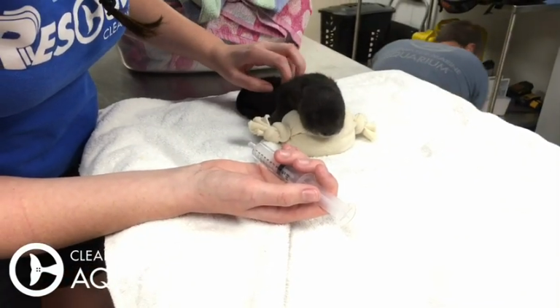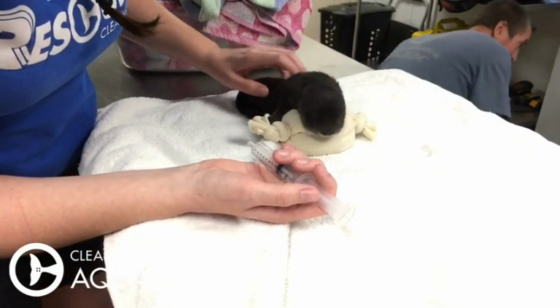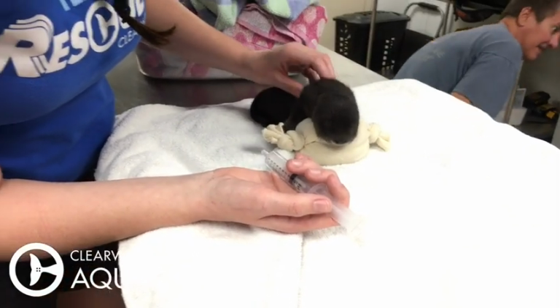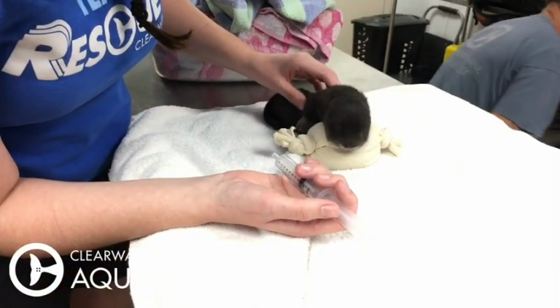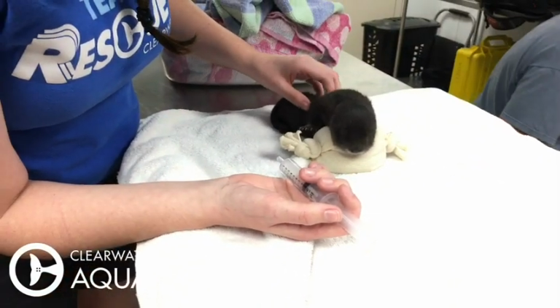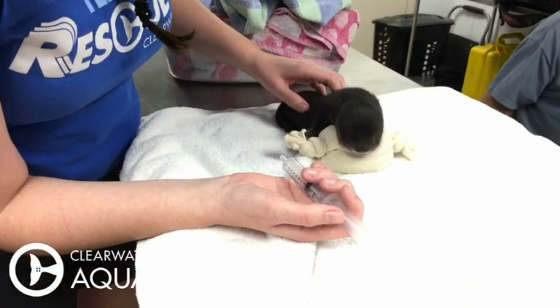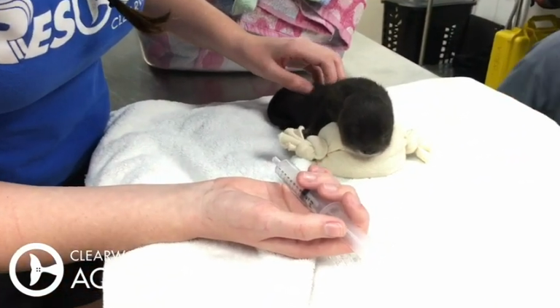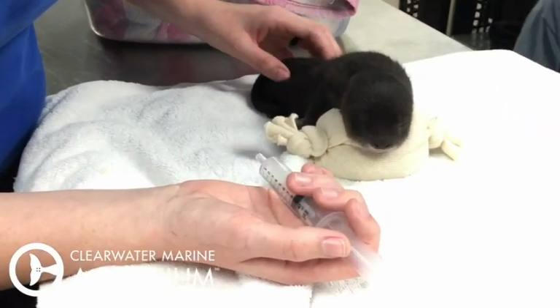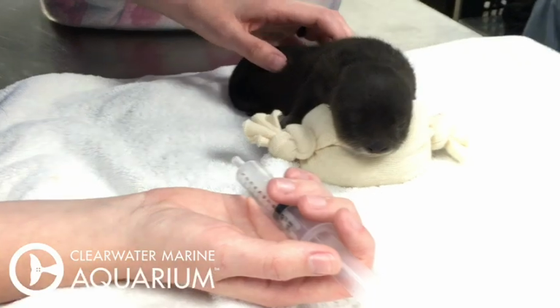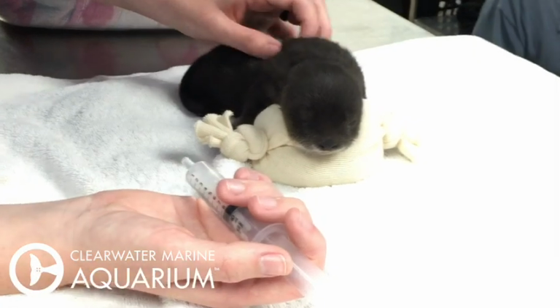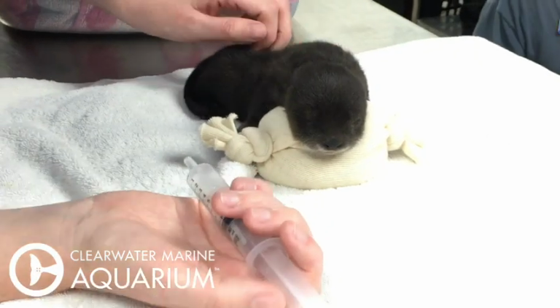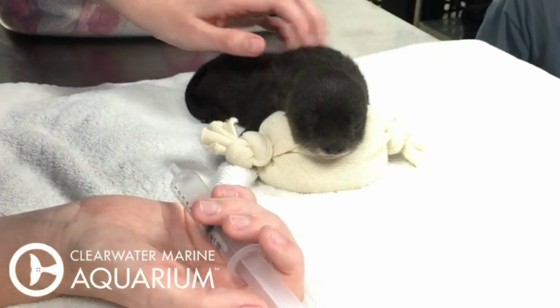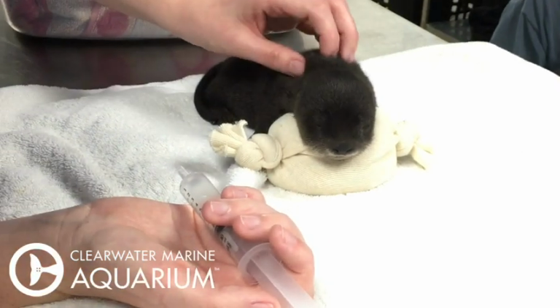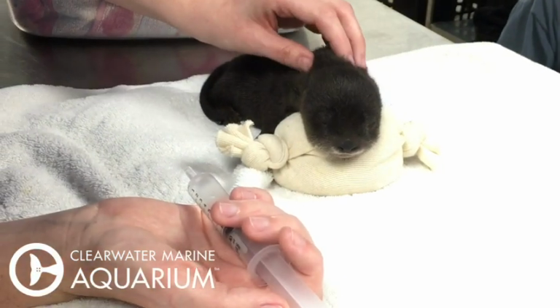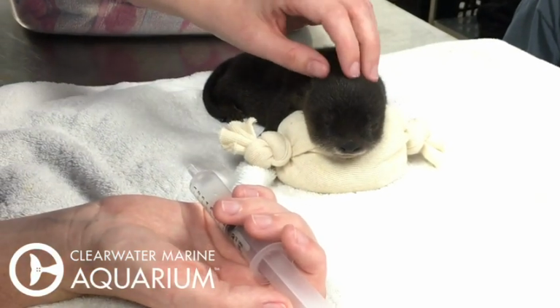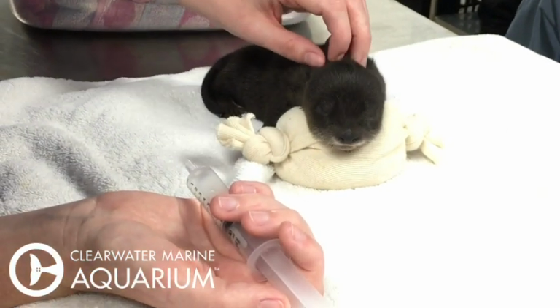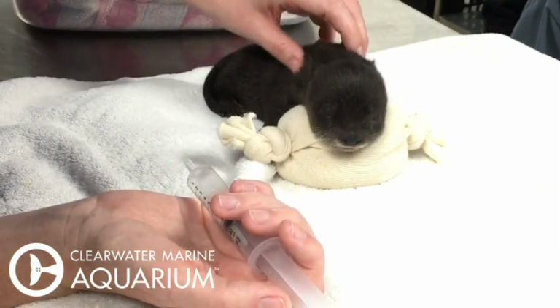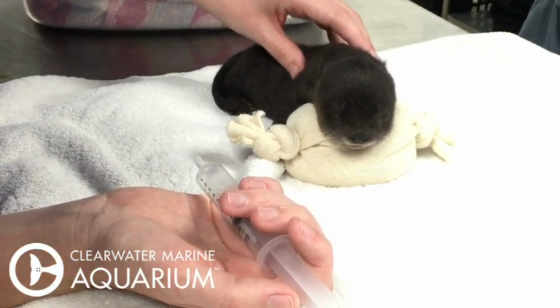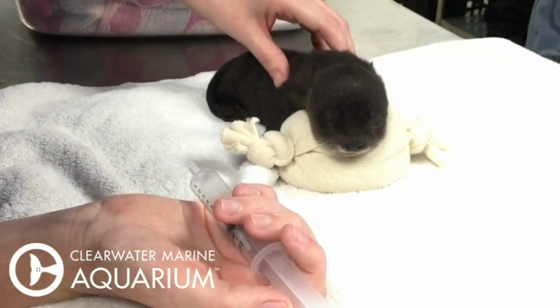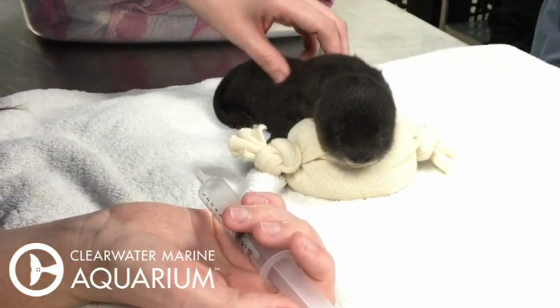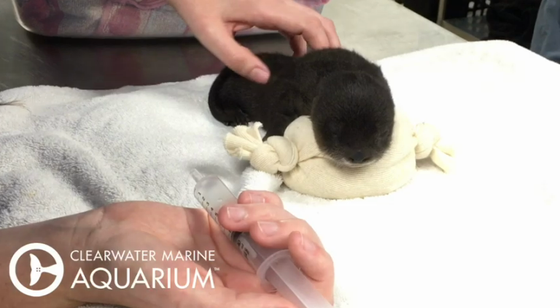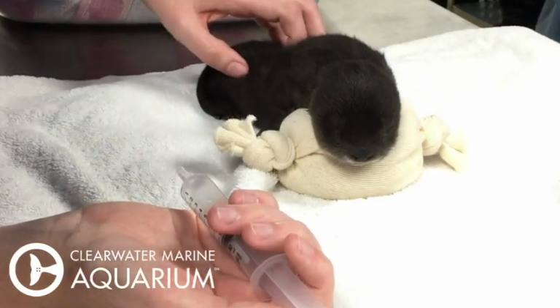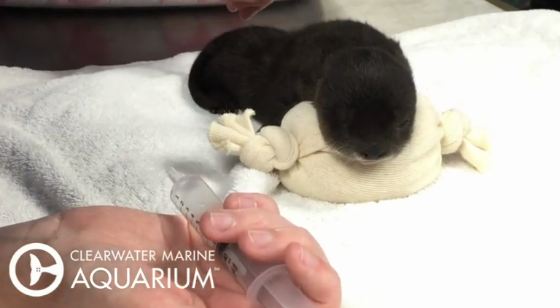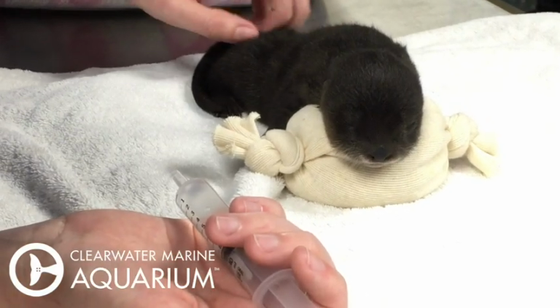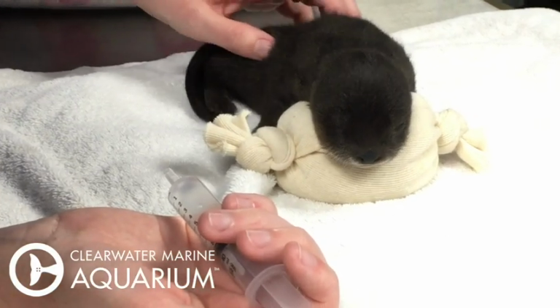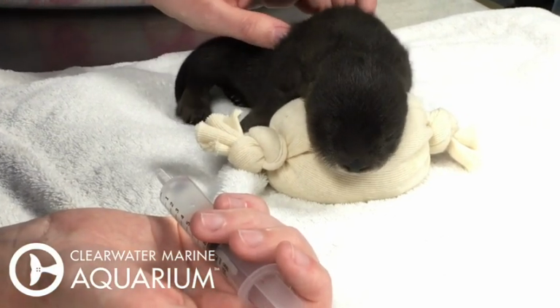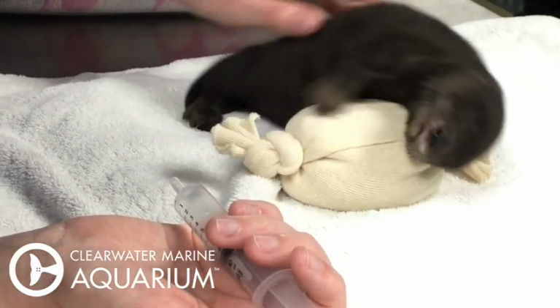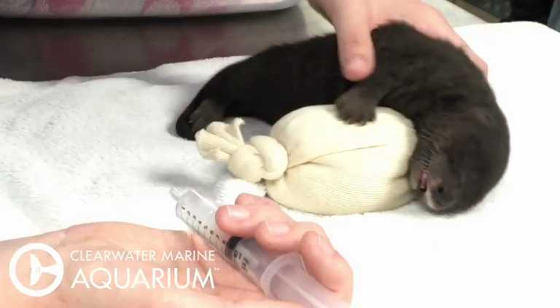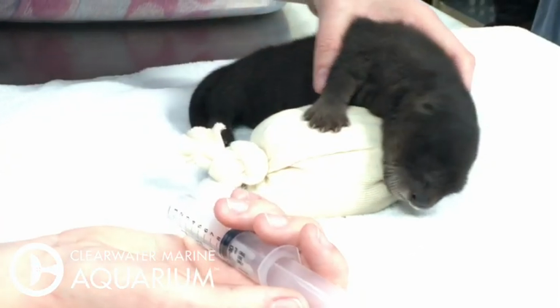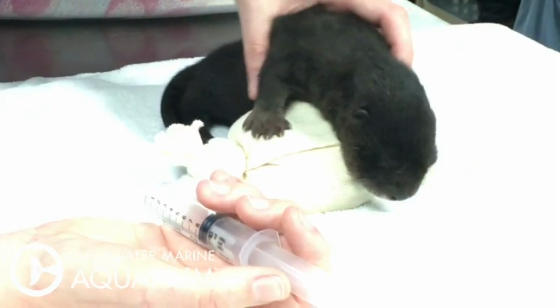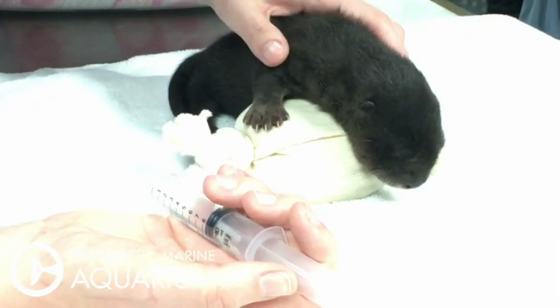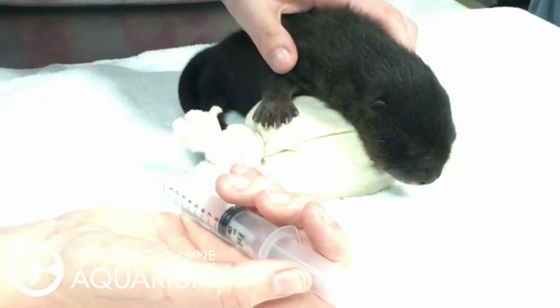Those are two otters that can't be released and they call Clearwater Marine Aquarium their forever home. She is as cute as Petunia, there is no doubt. She got some of that hydration in — she can roll over a little bit.